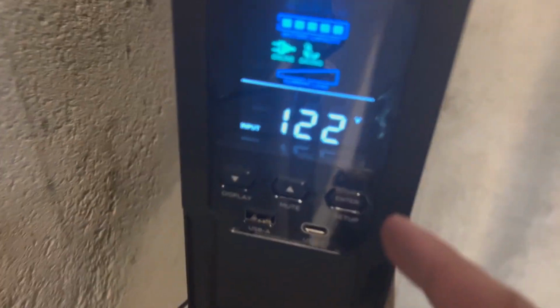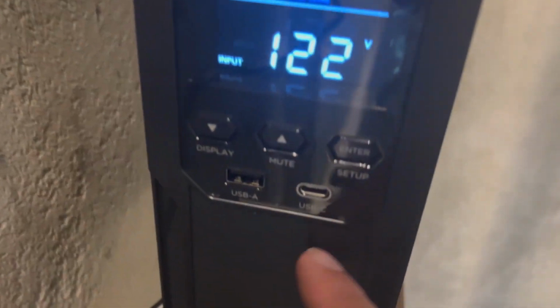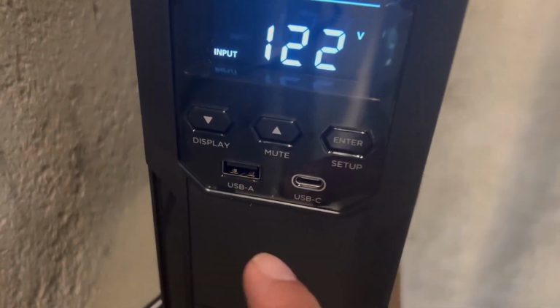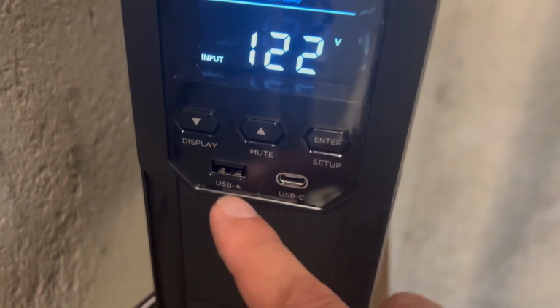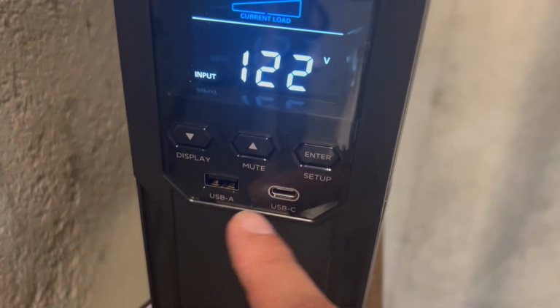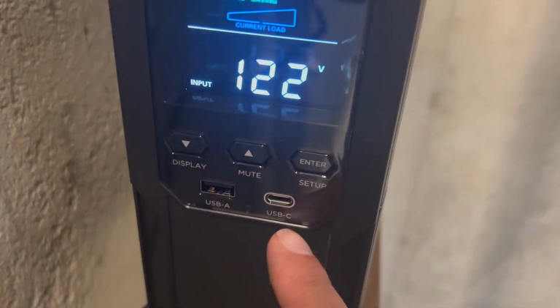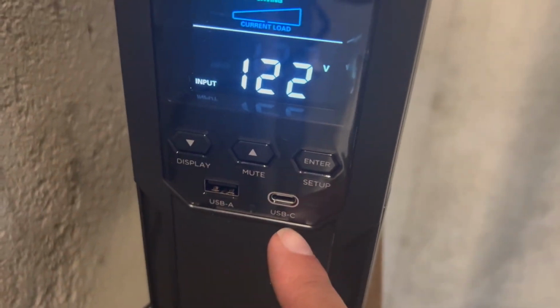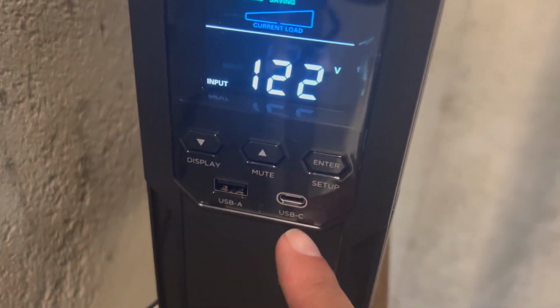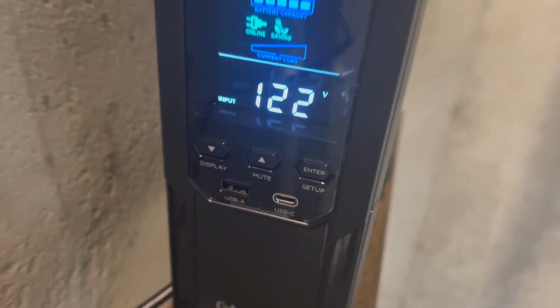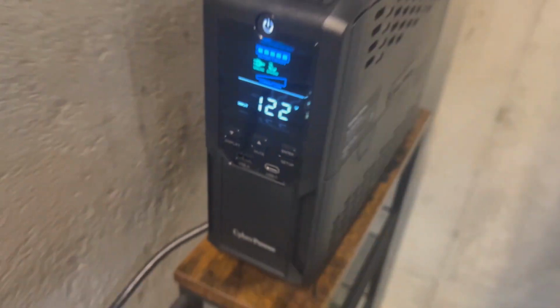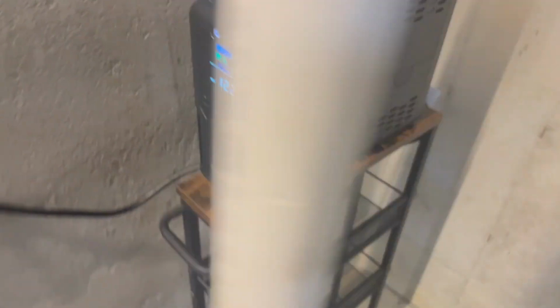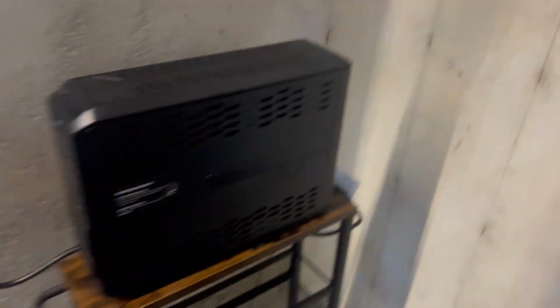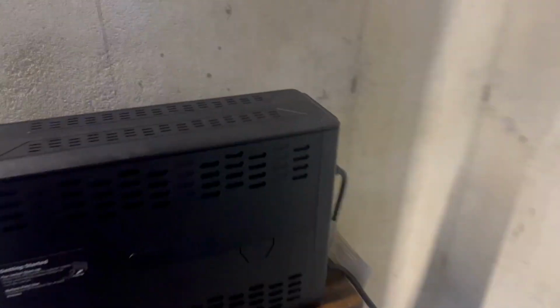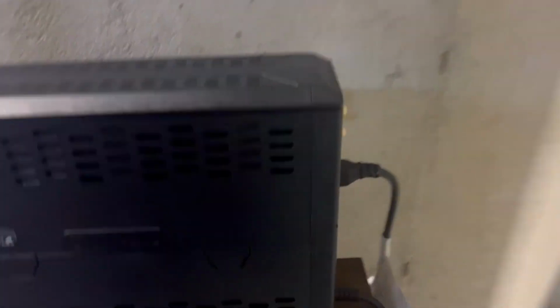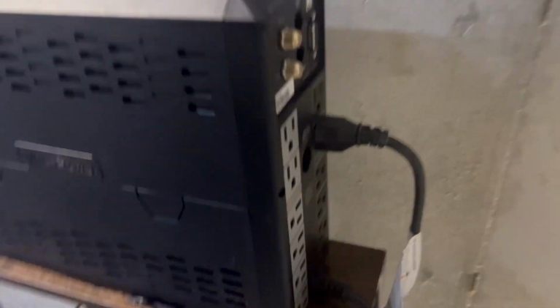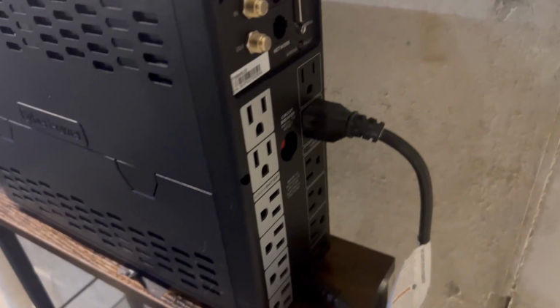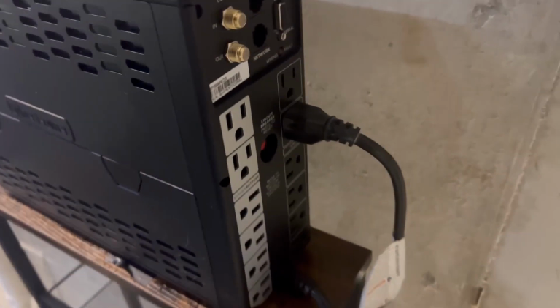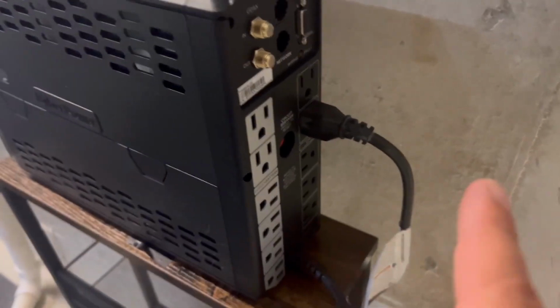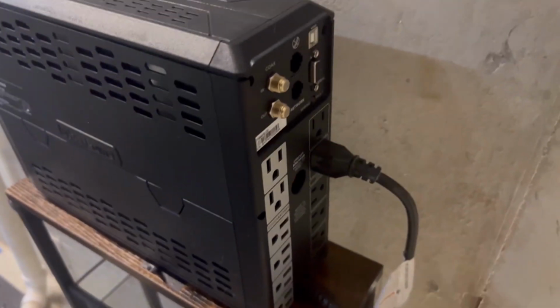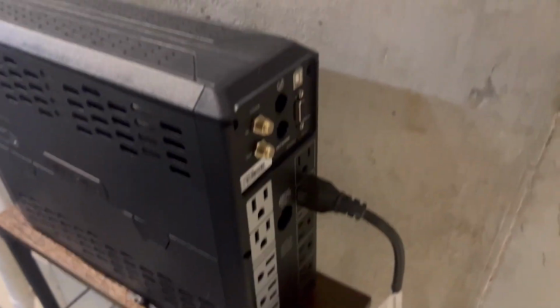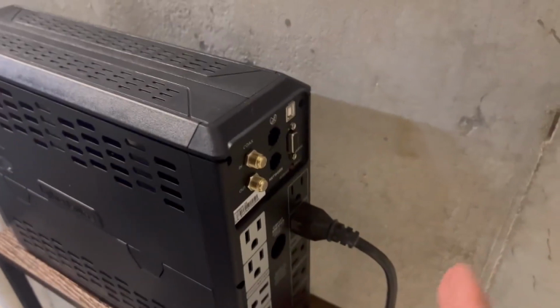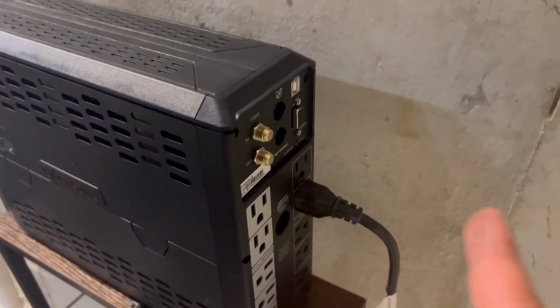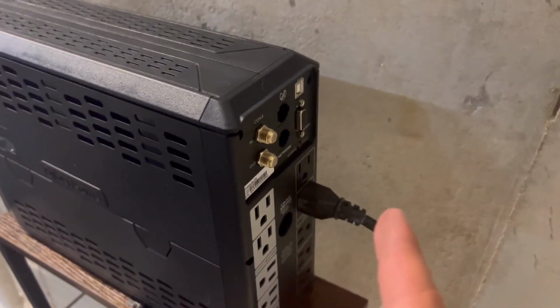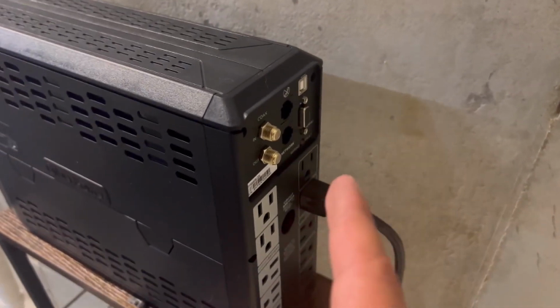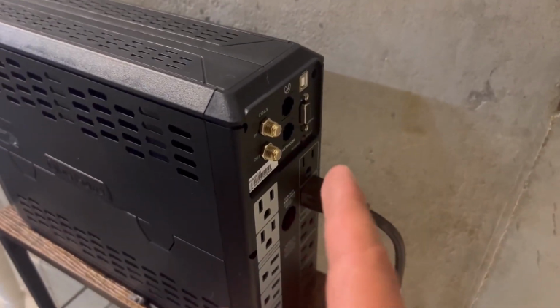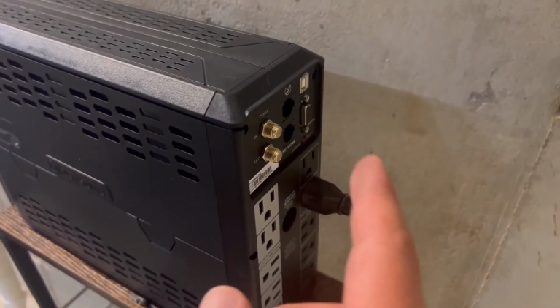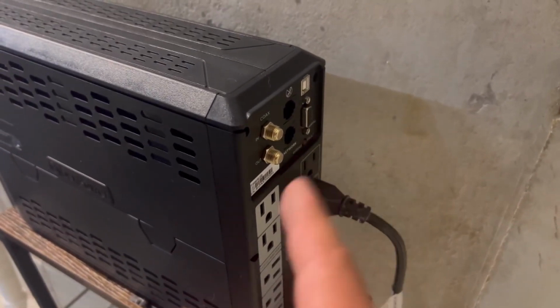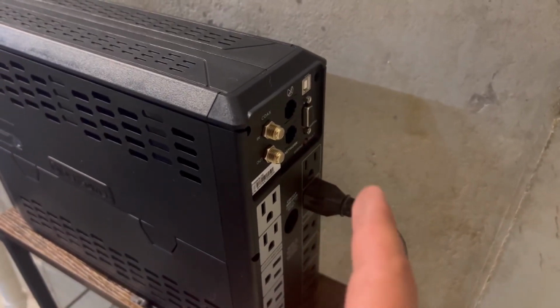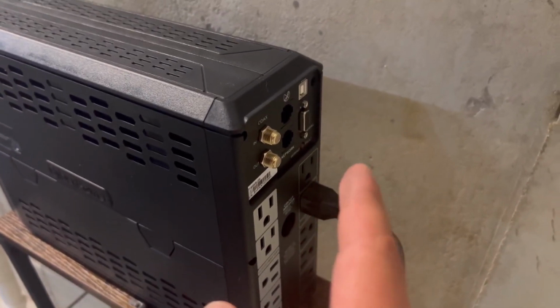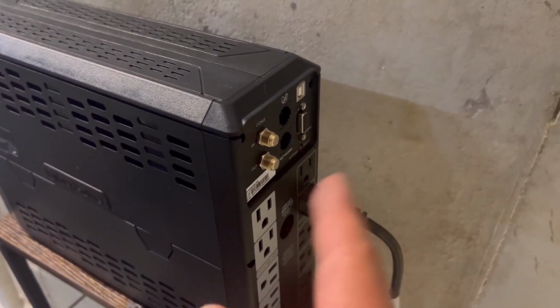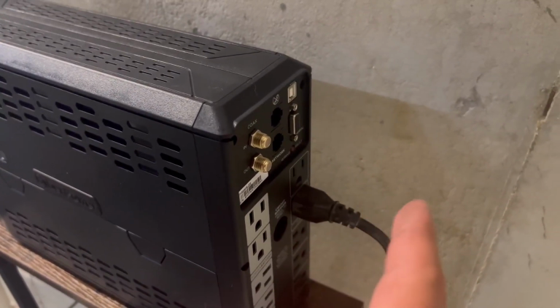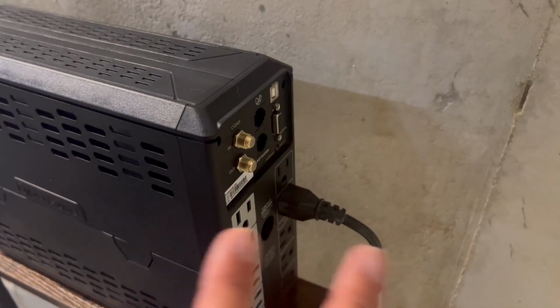It also has USB-A and USB-C ports in the front, and then on the back you have your regular outlets. You can actually run the computer through here and get surge protection for your monitors and such.